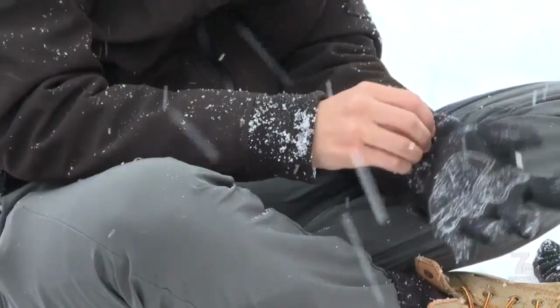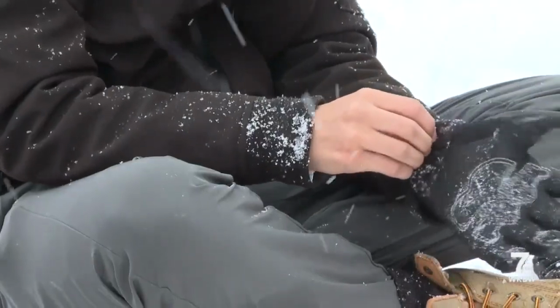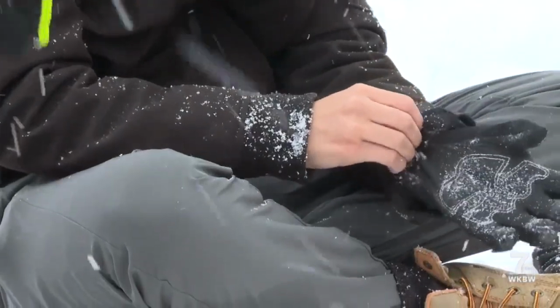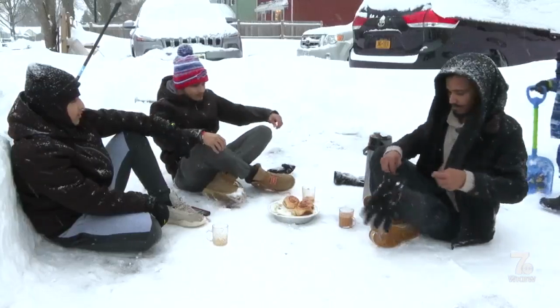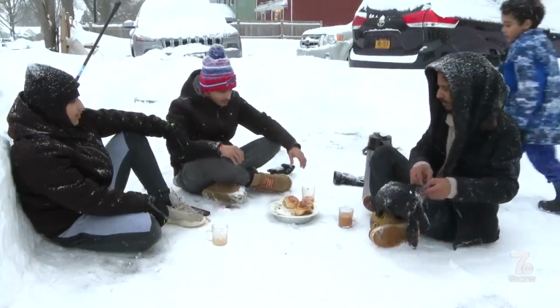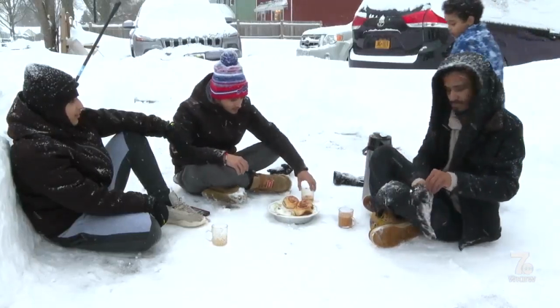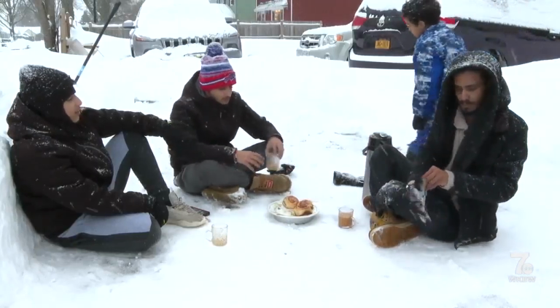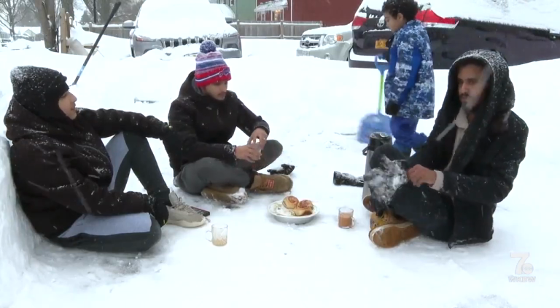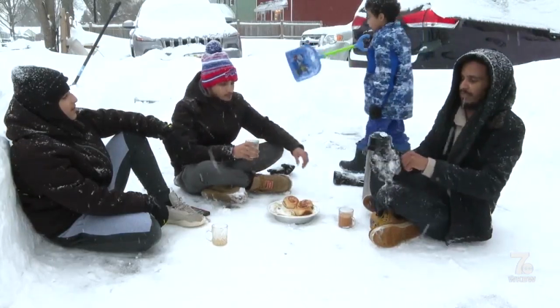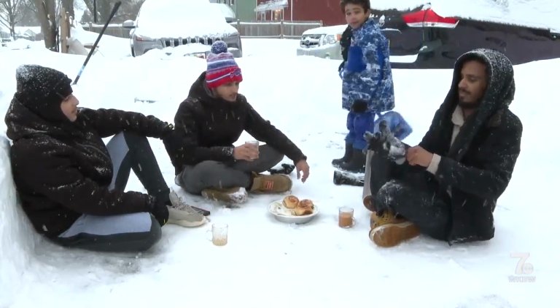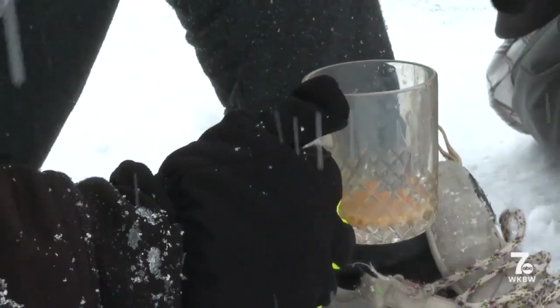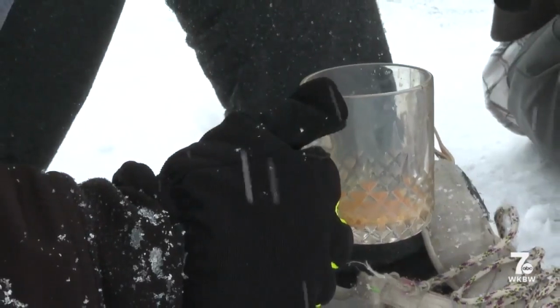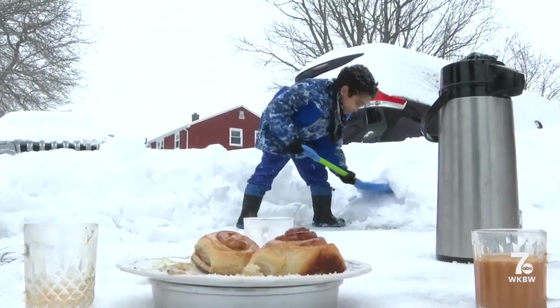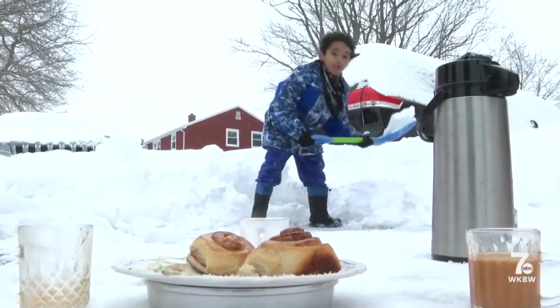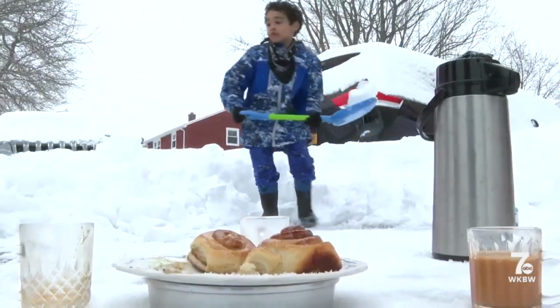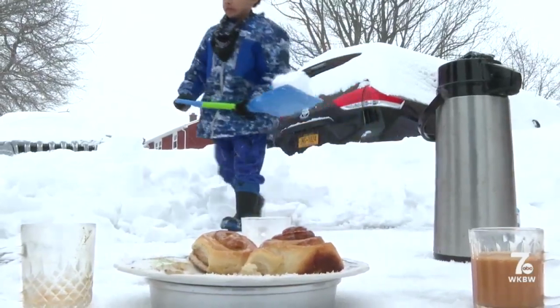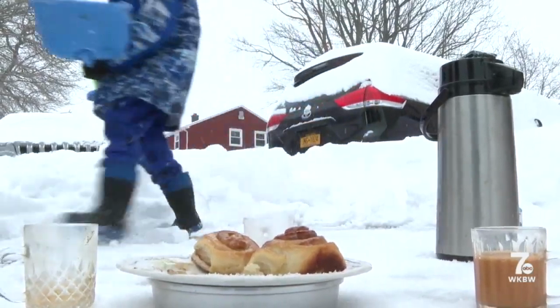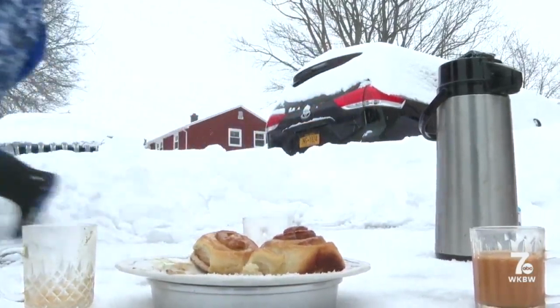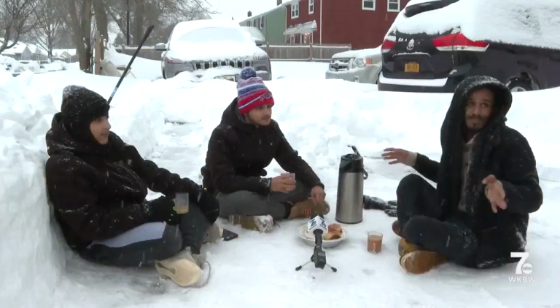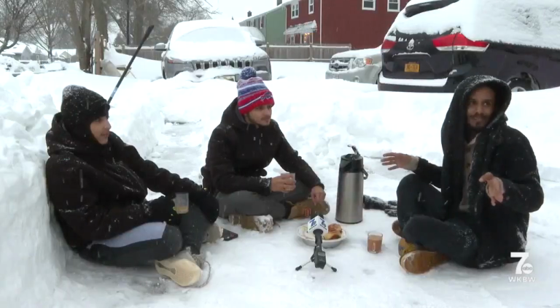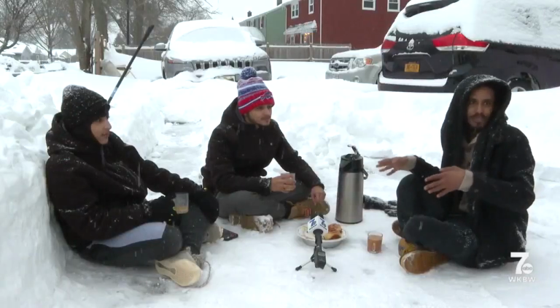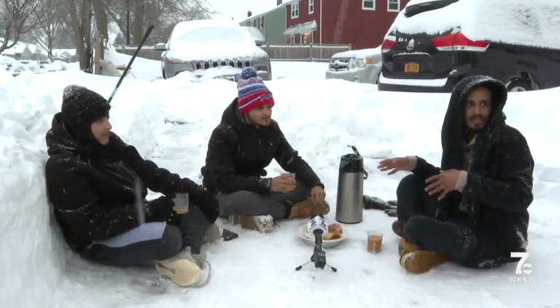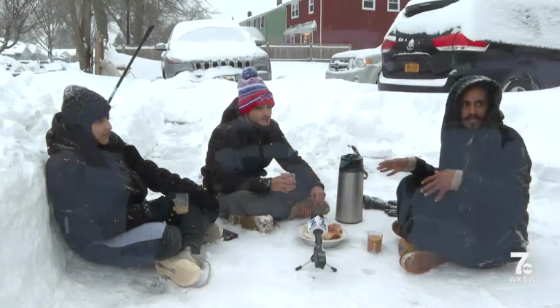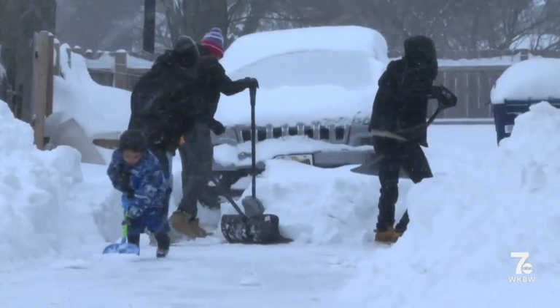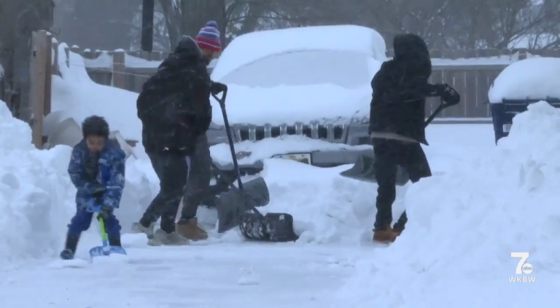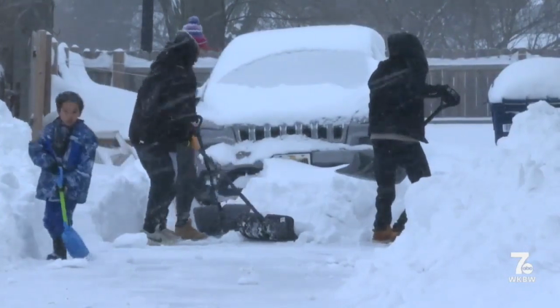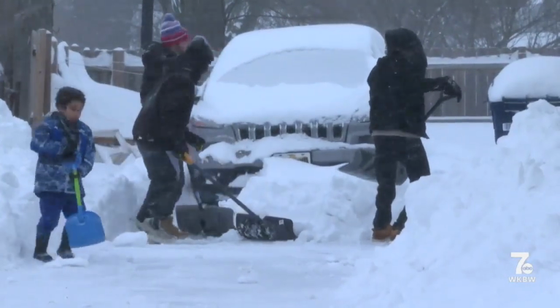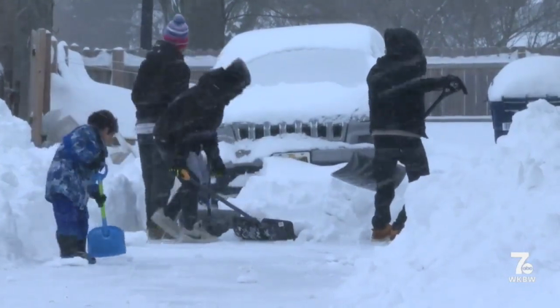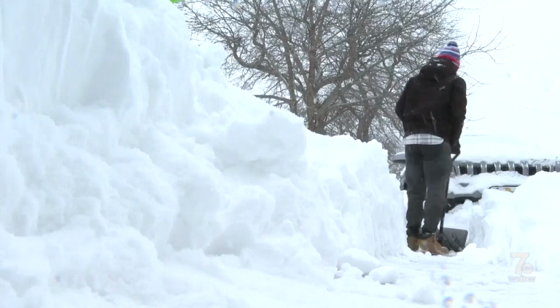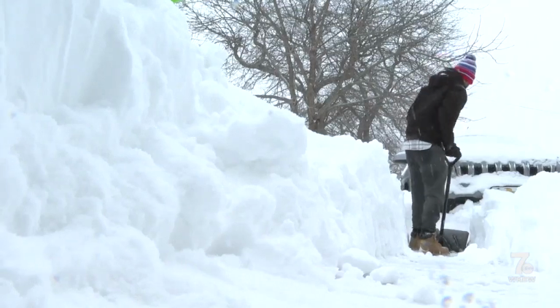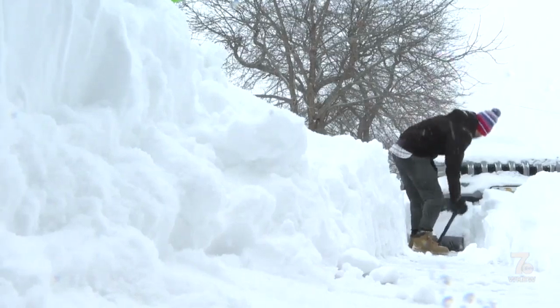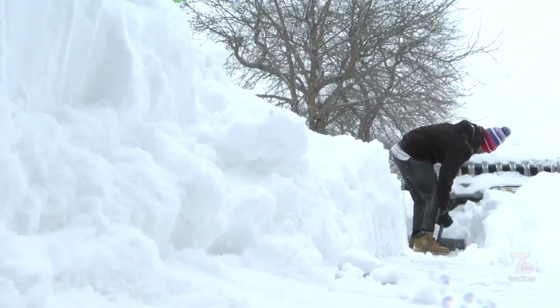Ahmed Muhammad and his cousins are taking five right in their driveway, and say hopefully this hot tea and homemade sweets gives them enough energy to finish up. It's really hard to do it in this temperature — you can't breathe.